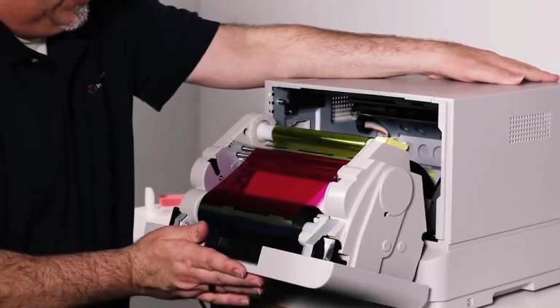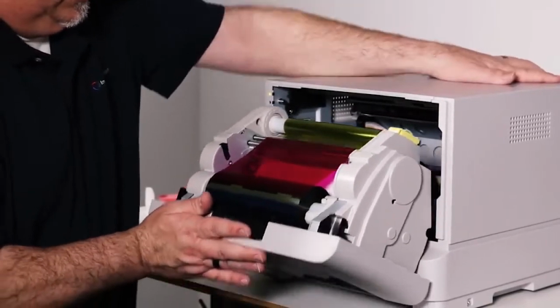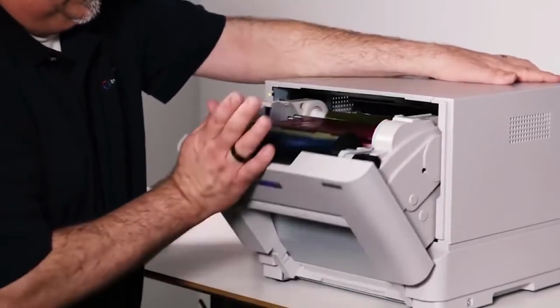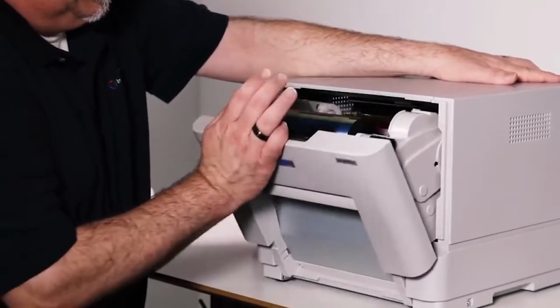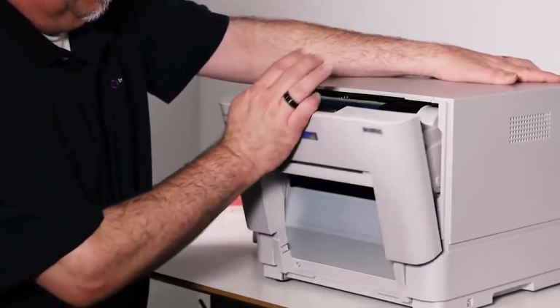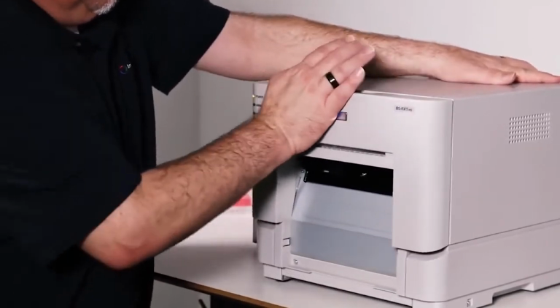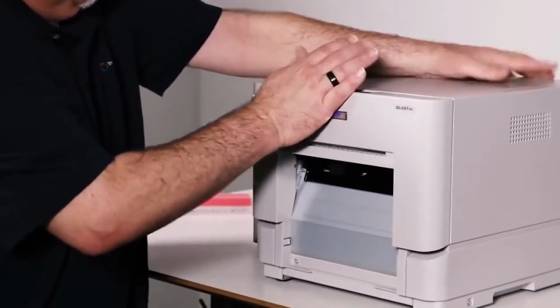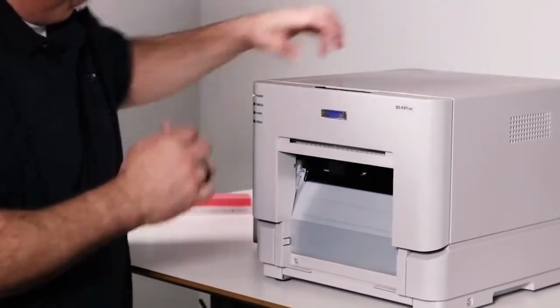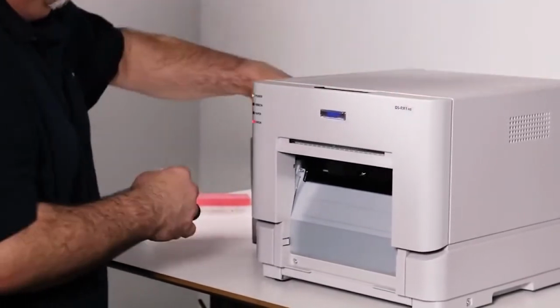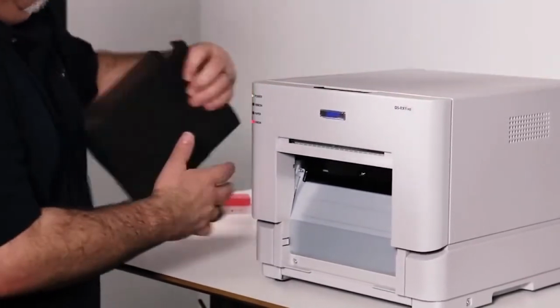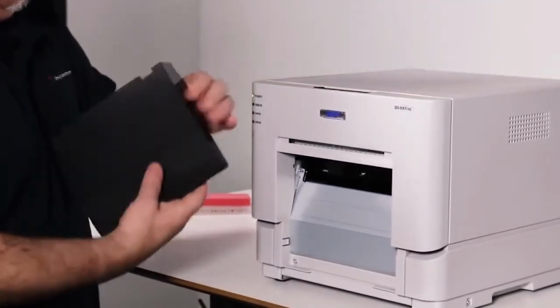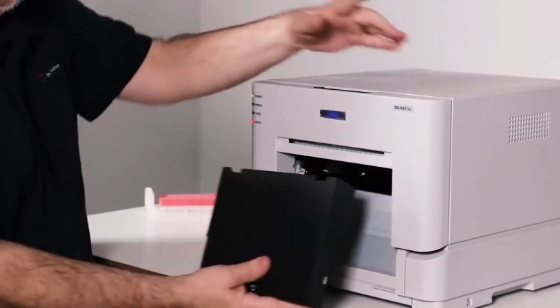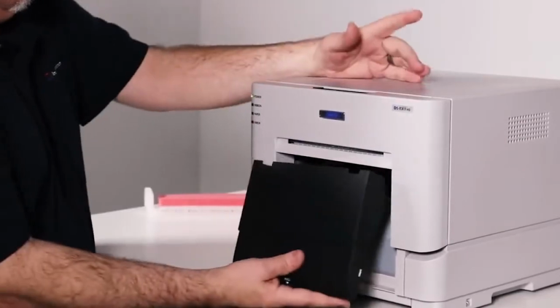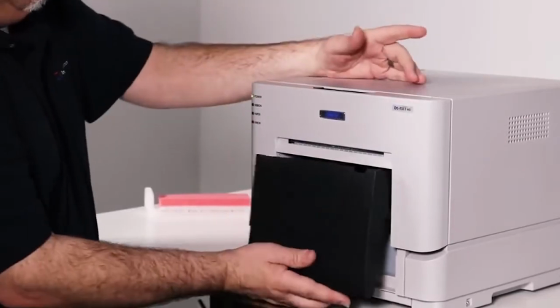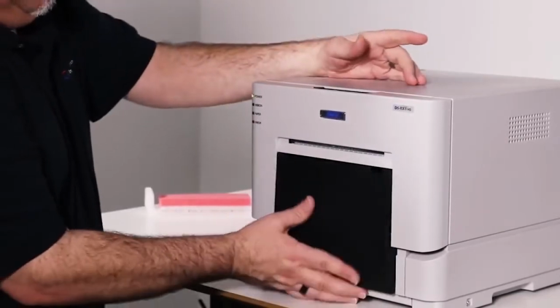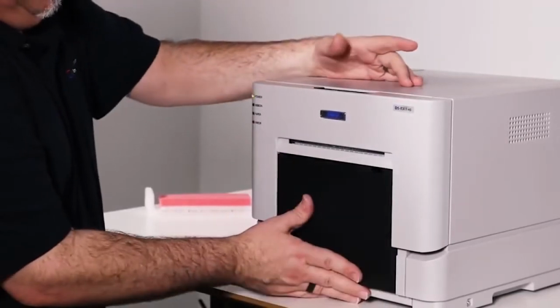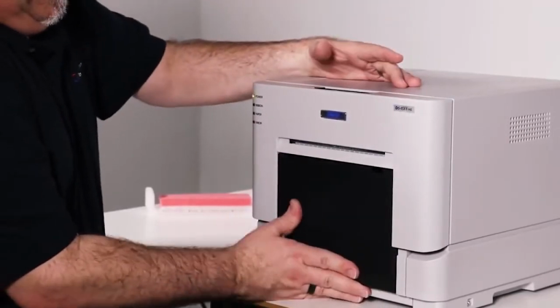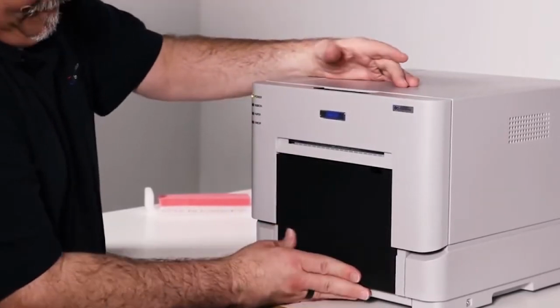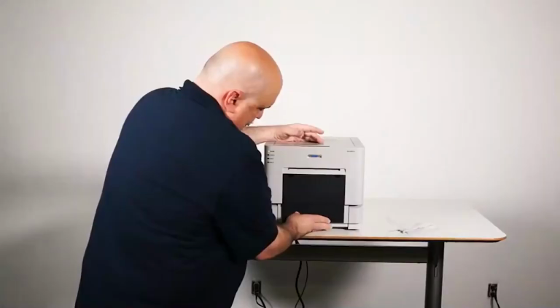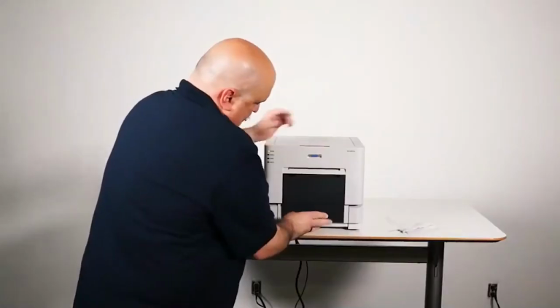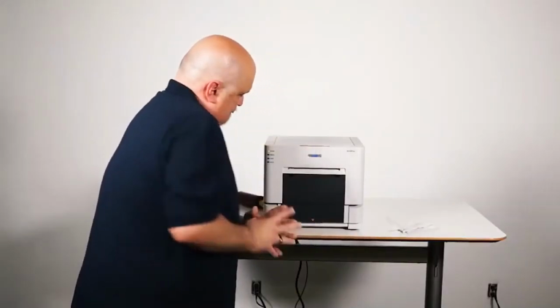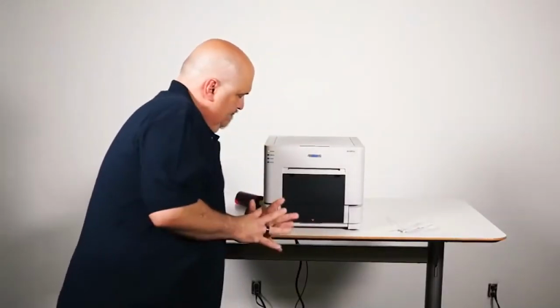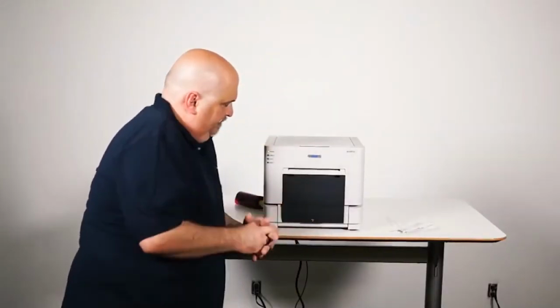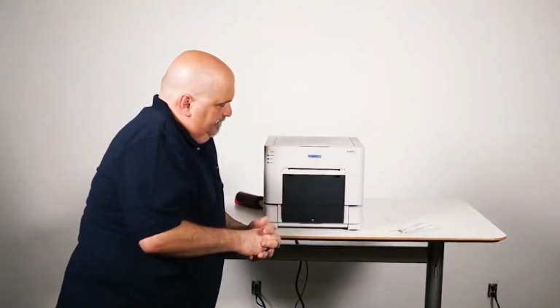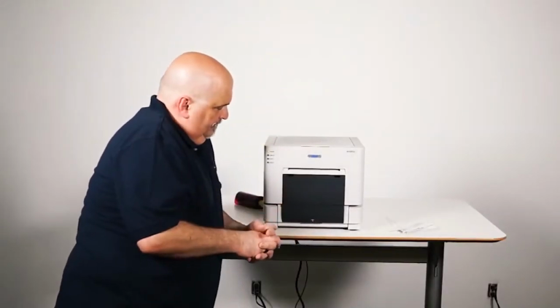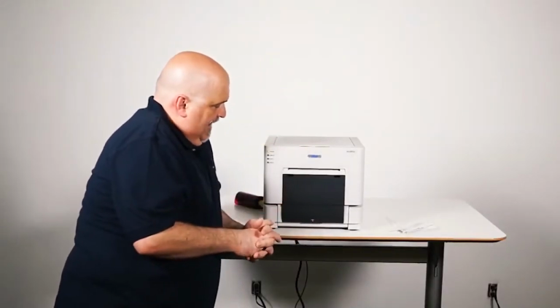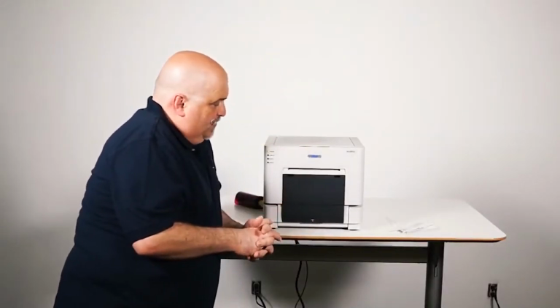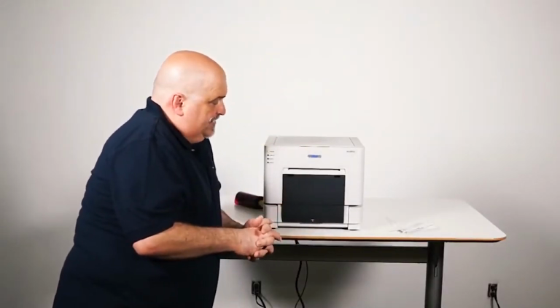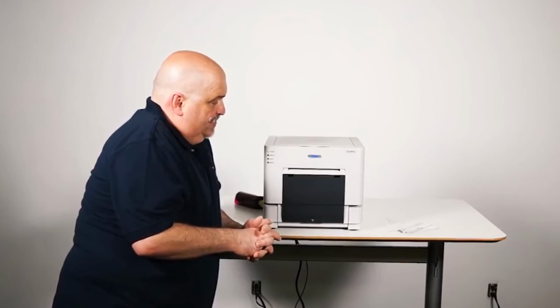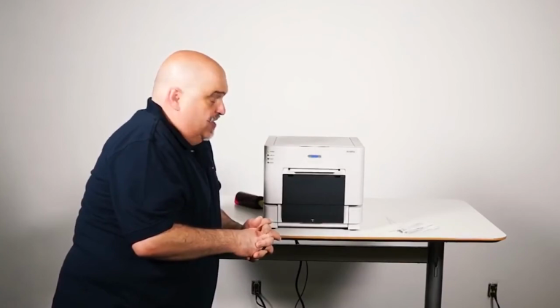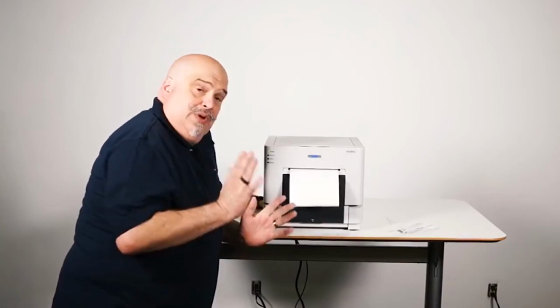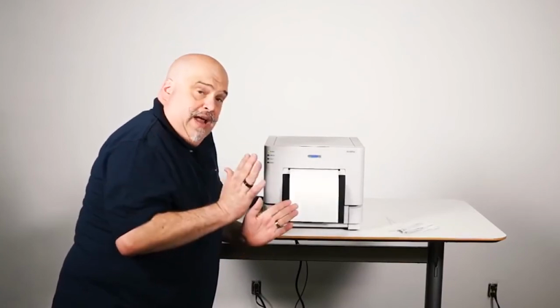We're just going to close this. The first thing it's going to do is perform a line alignment.